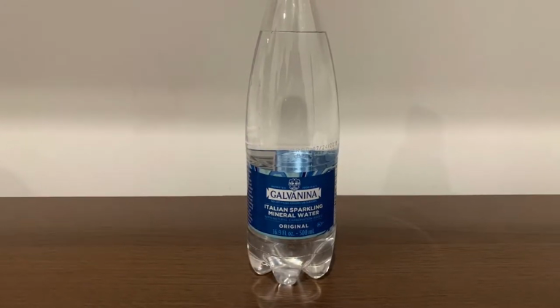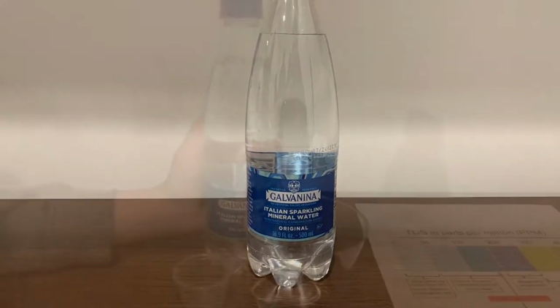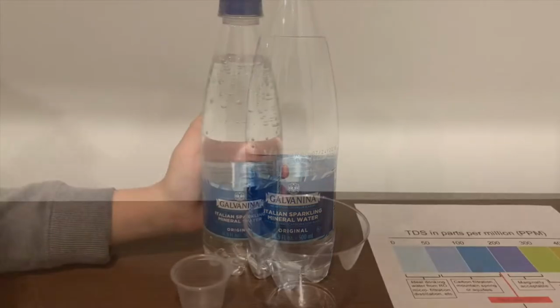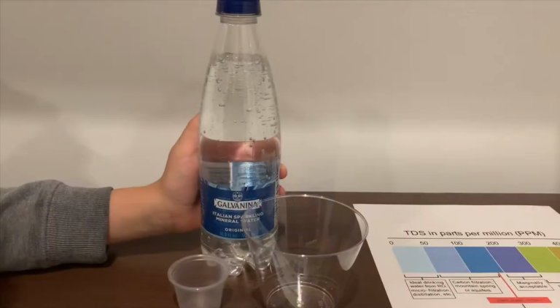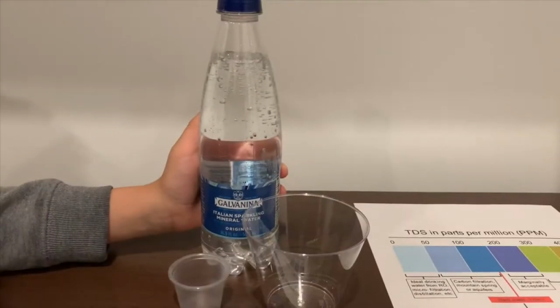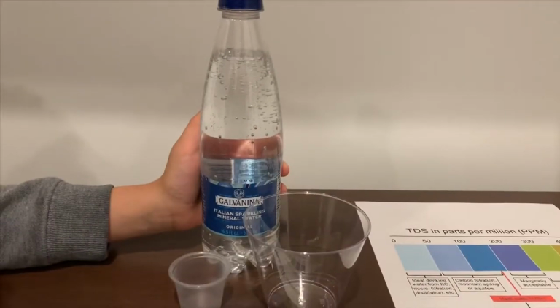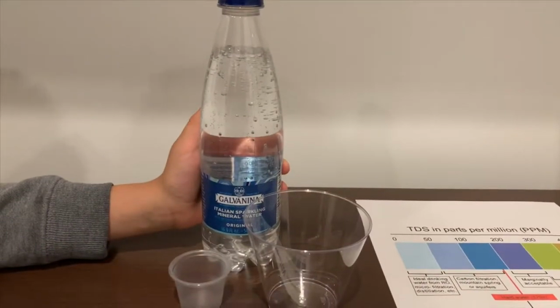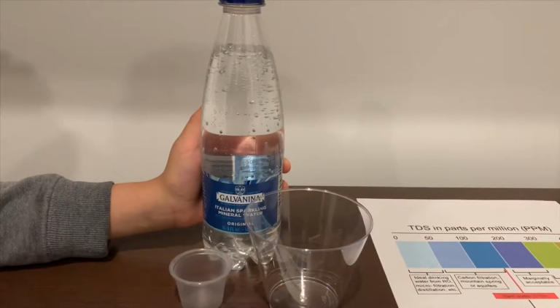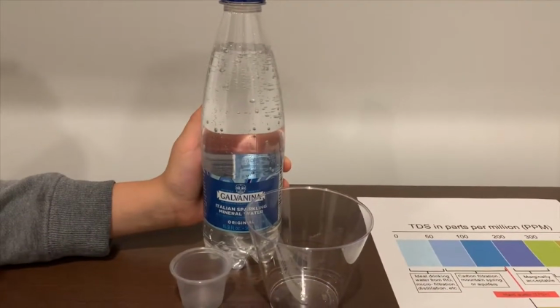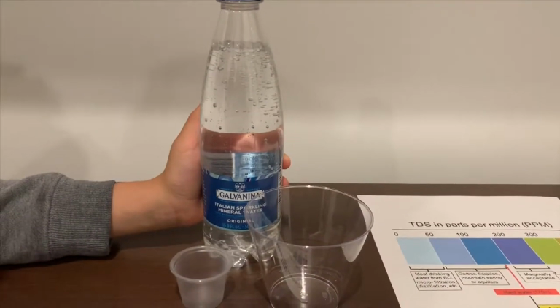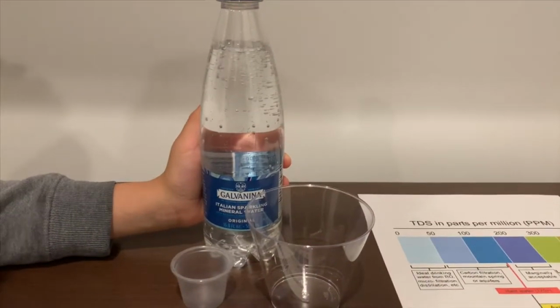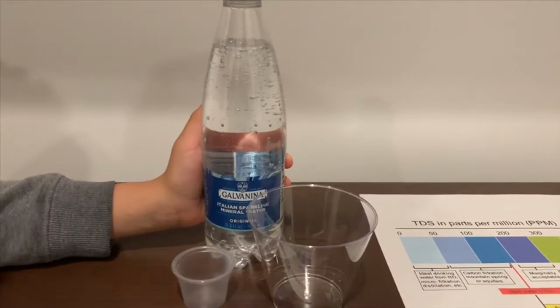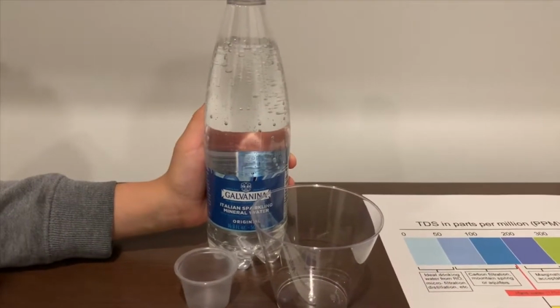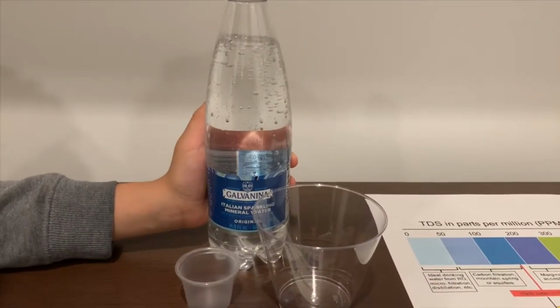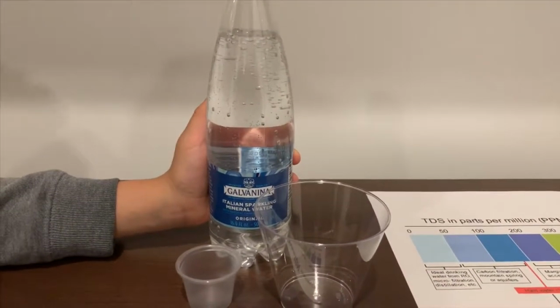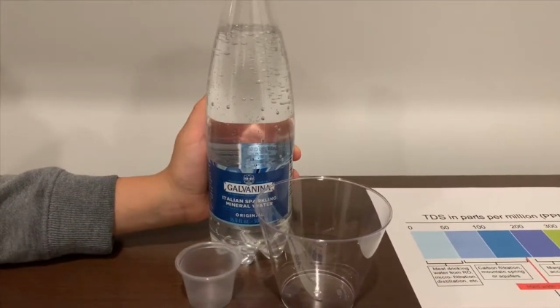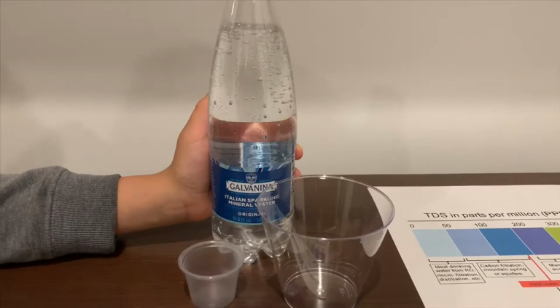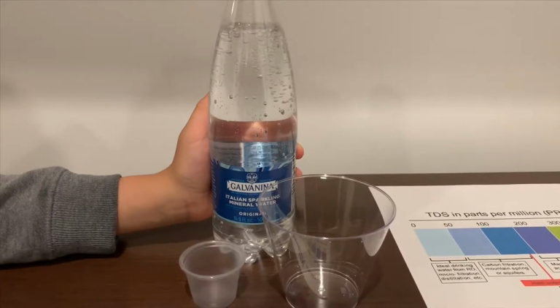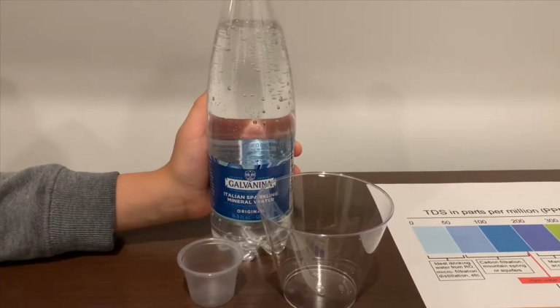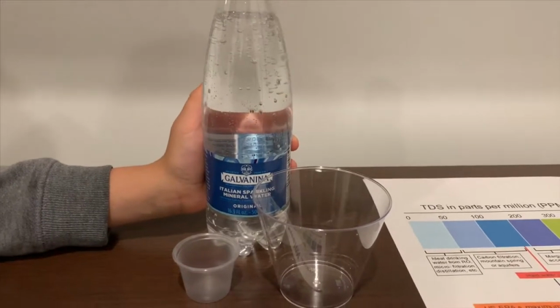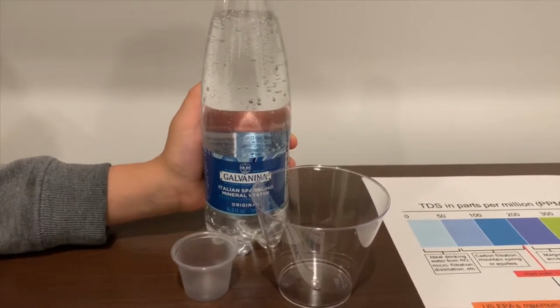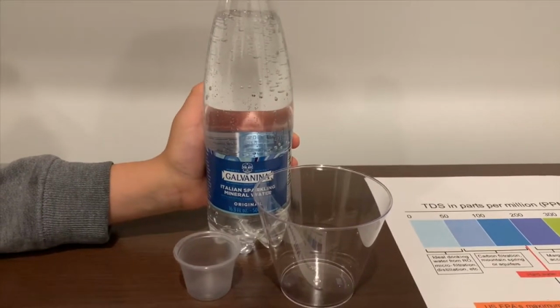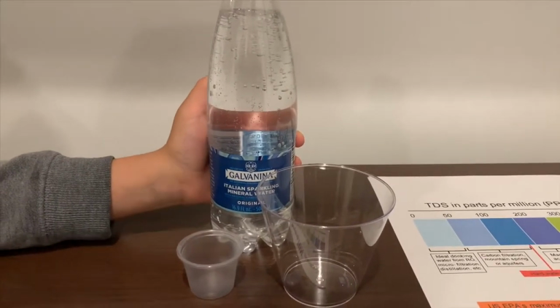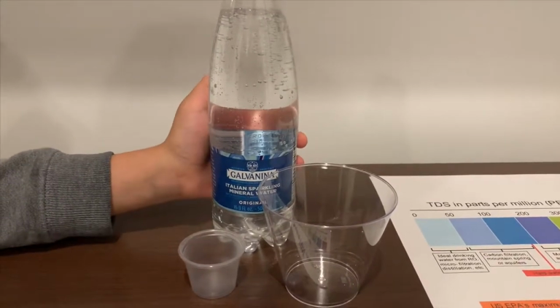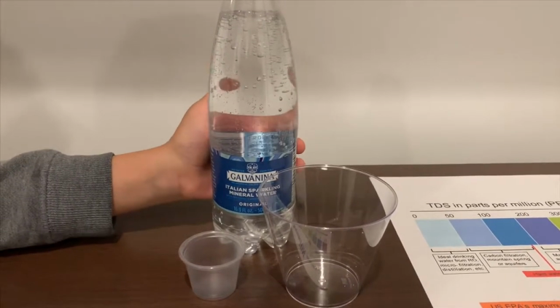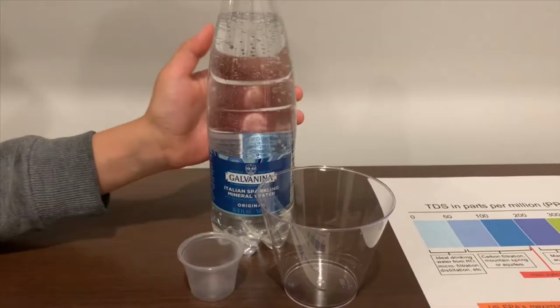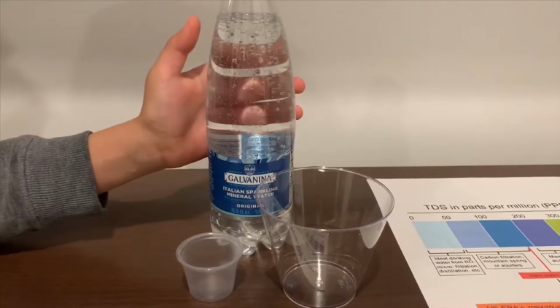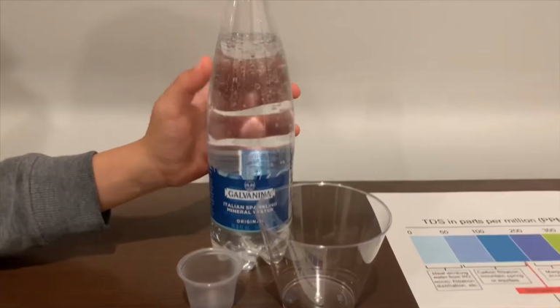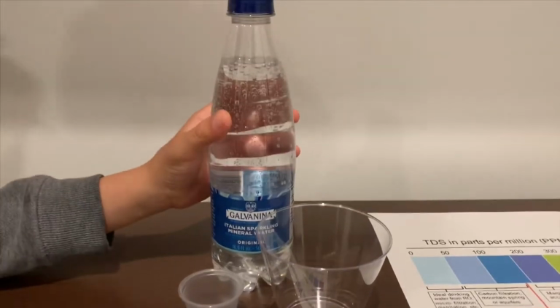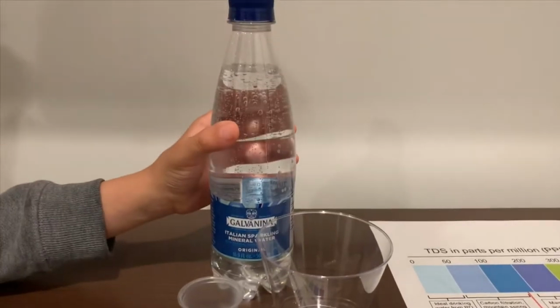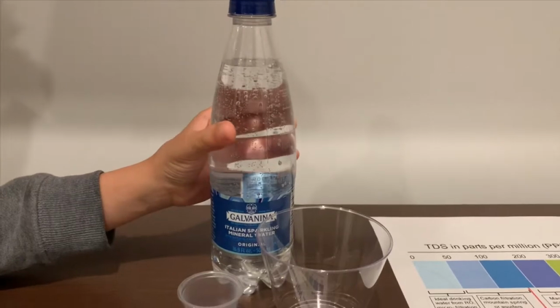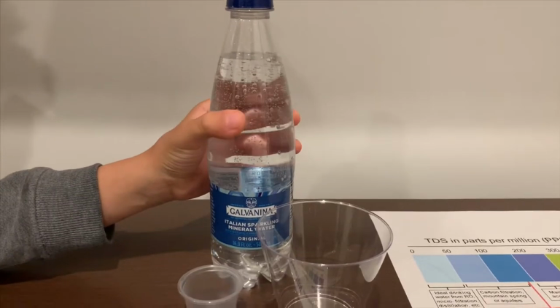This is Garva Nina Italian Sparkling Mineral Water. You can buy it from Starbucks and it costs $2.25. Let's test the pH and TDS level.